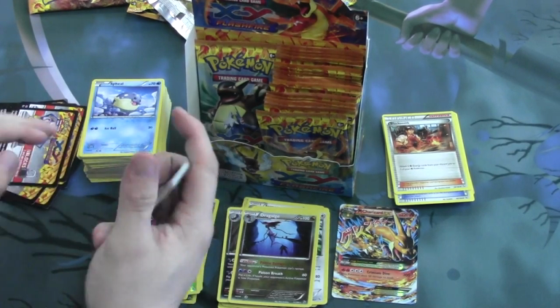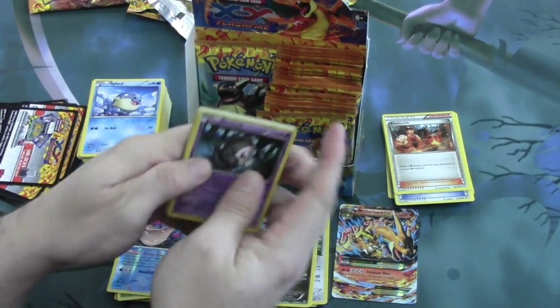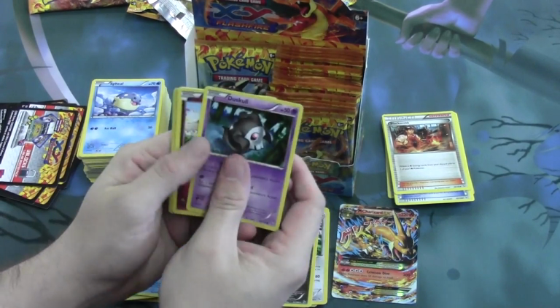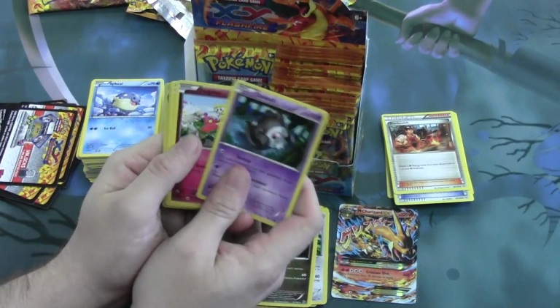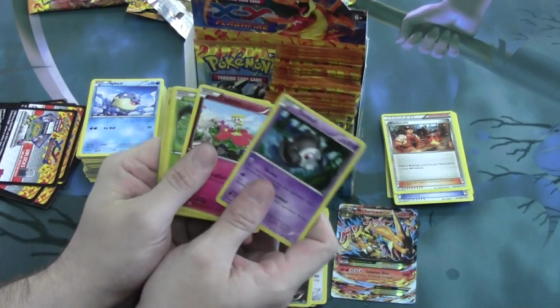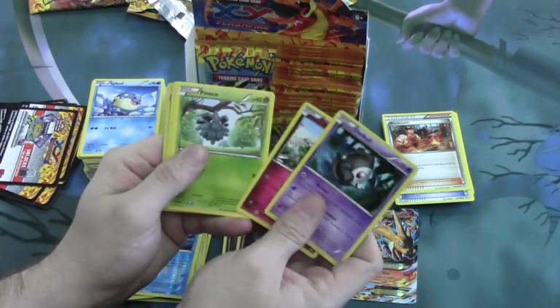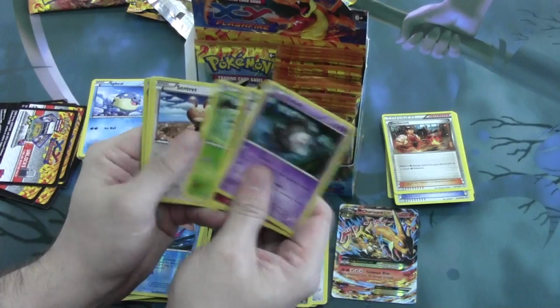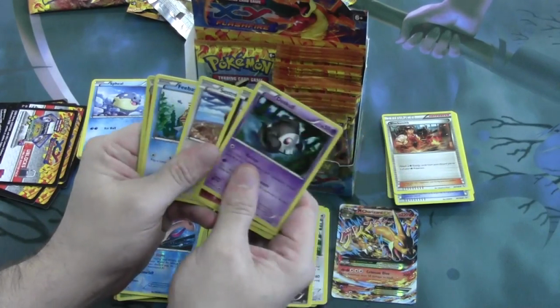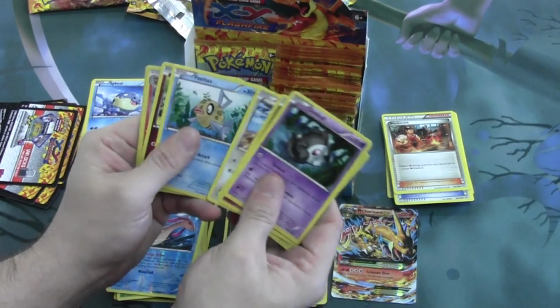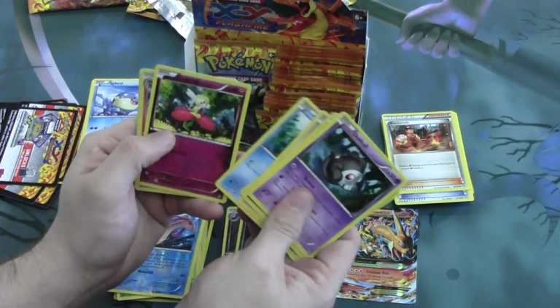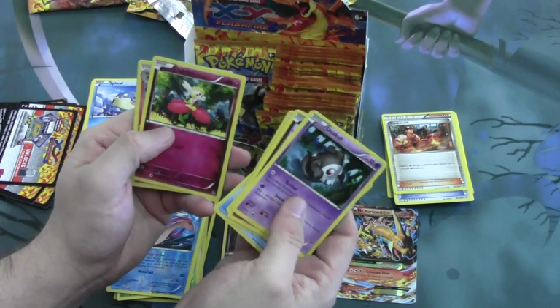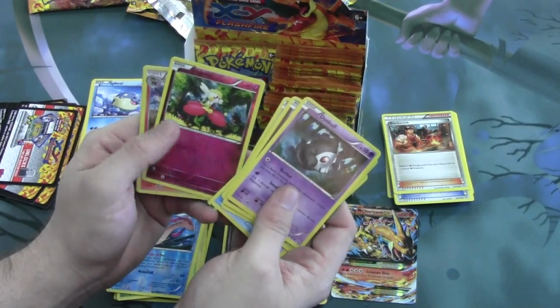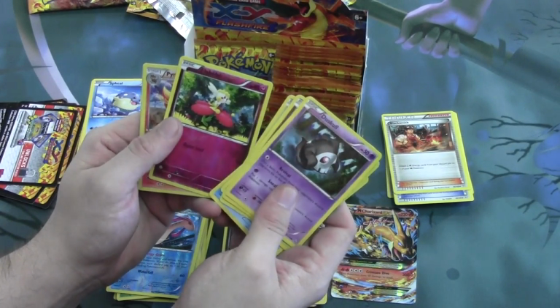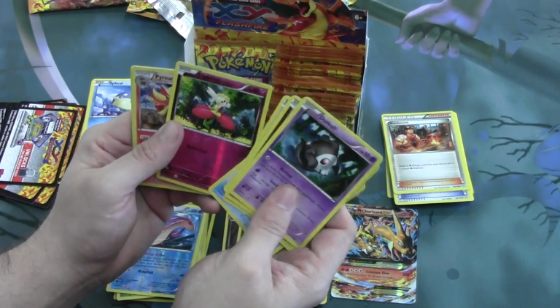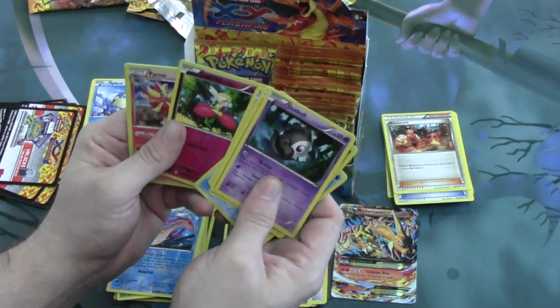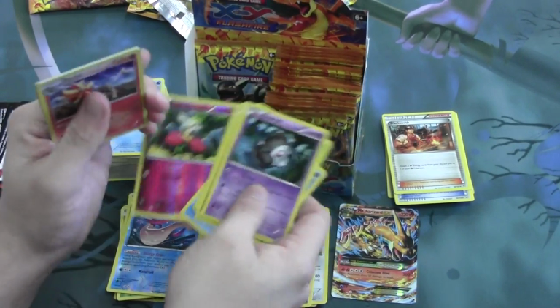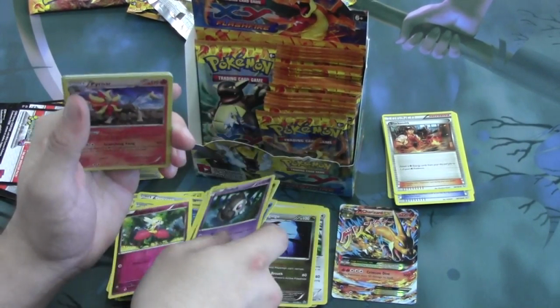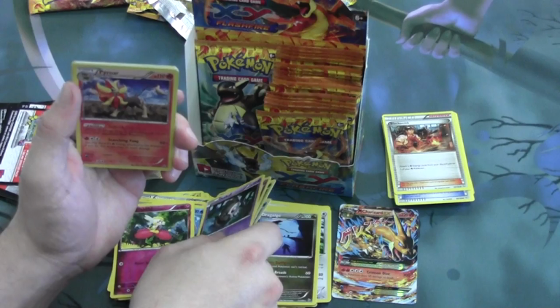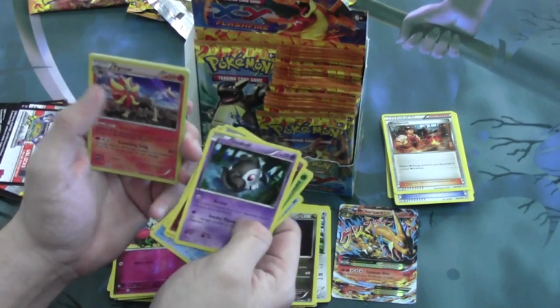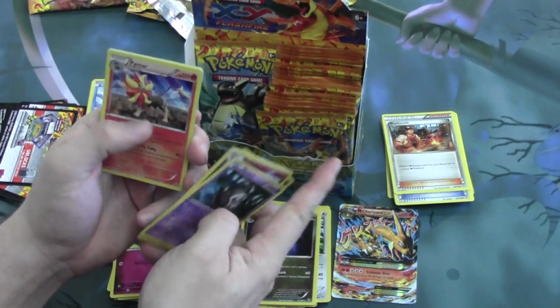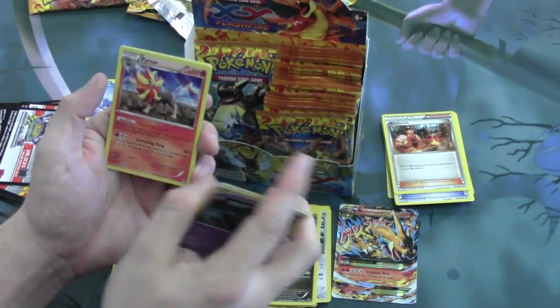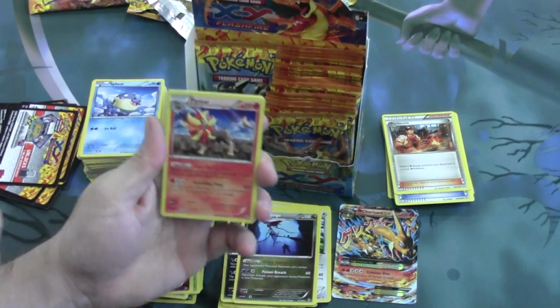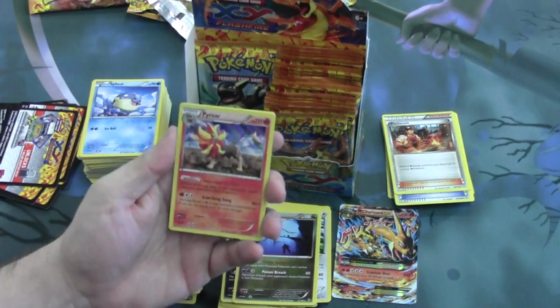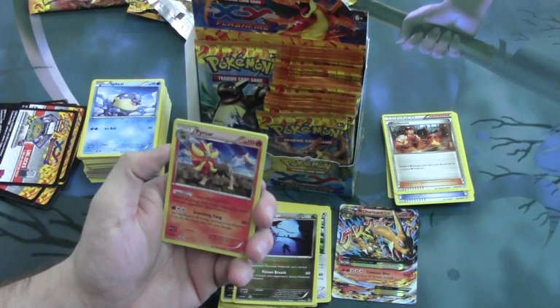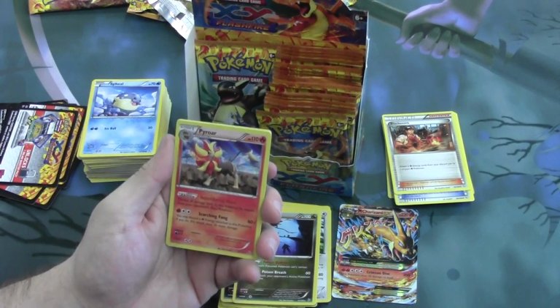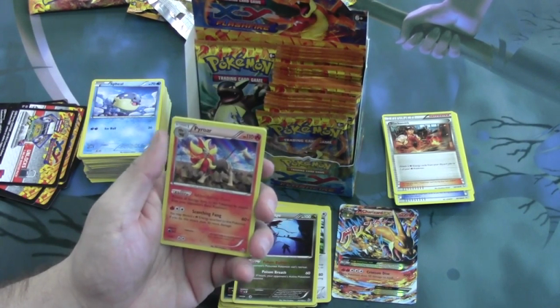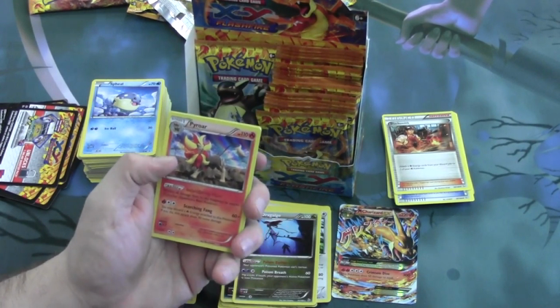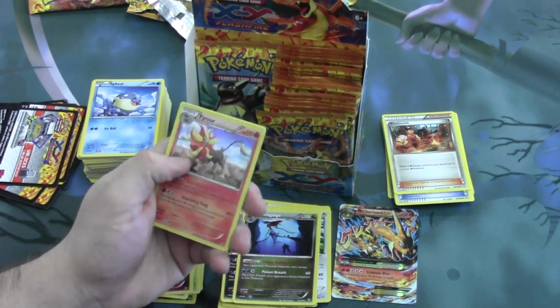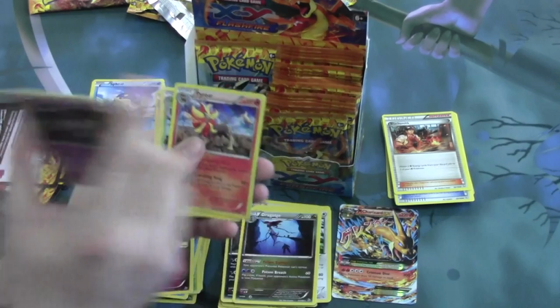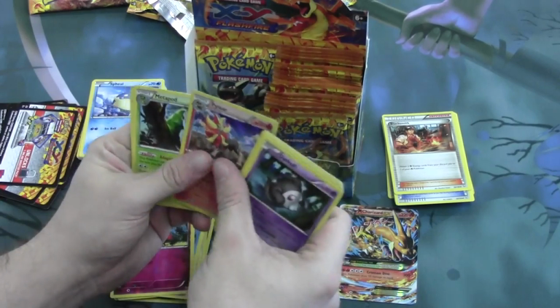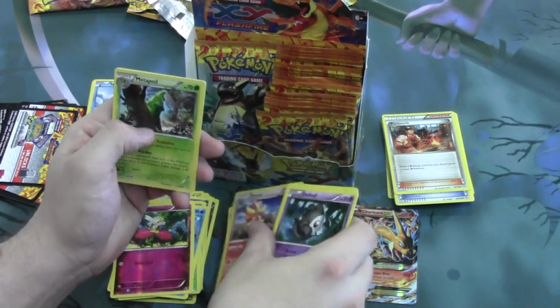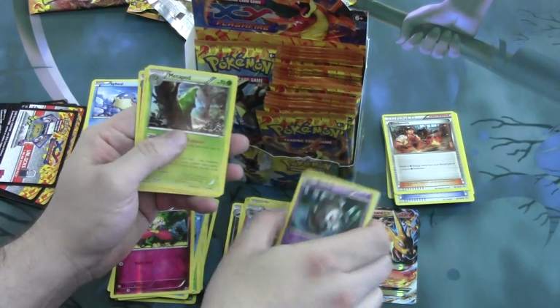Final pack of the left side. On Reverse we have a Flabebe, so we have the whole tree in Reverse Foil — pretty awesome. And we have the Holofoil Rare version of Pyroar, so we have two Pyroars. That's pretty good.